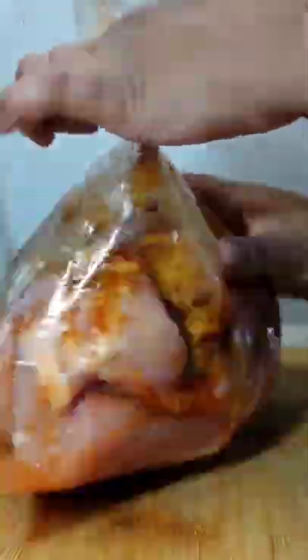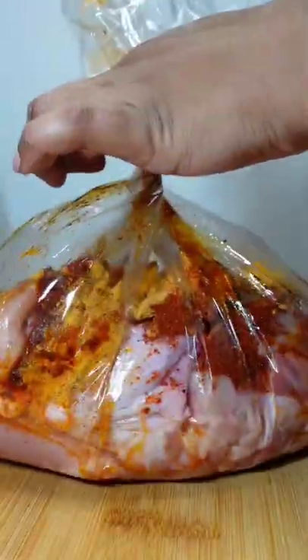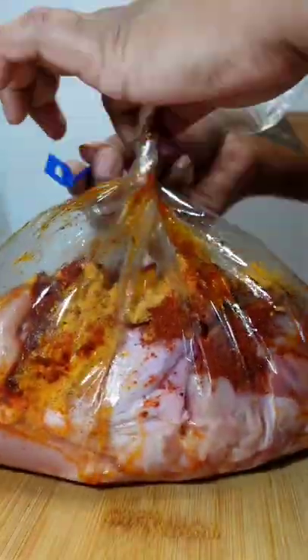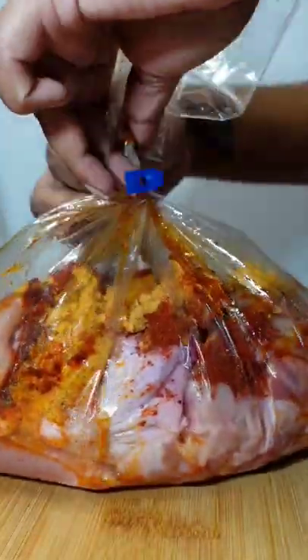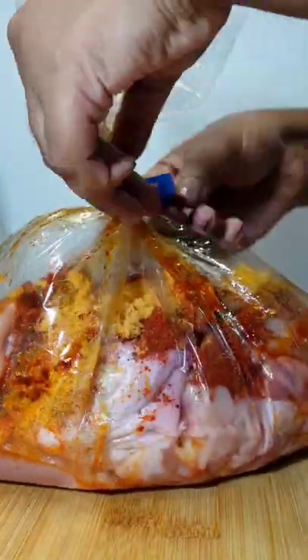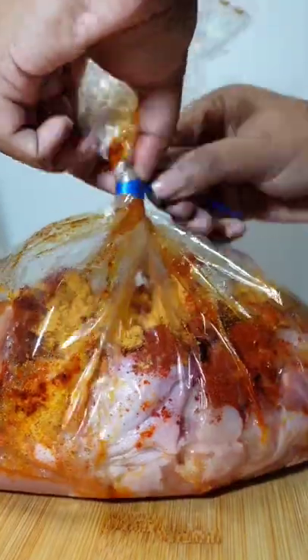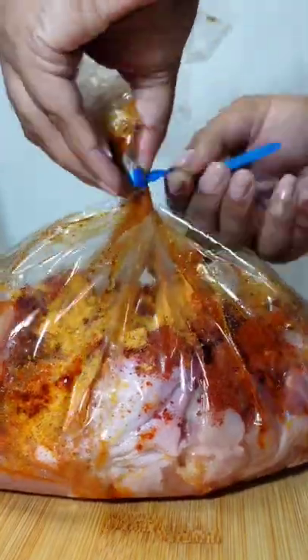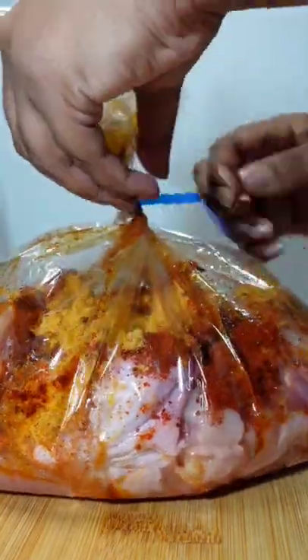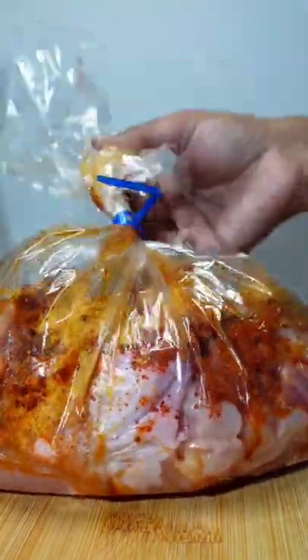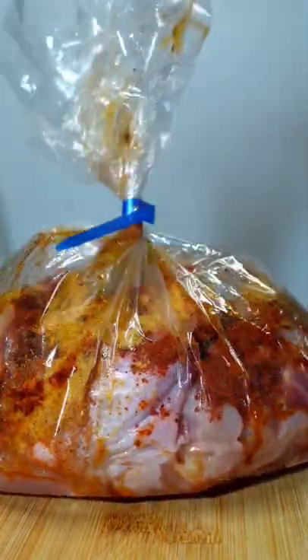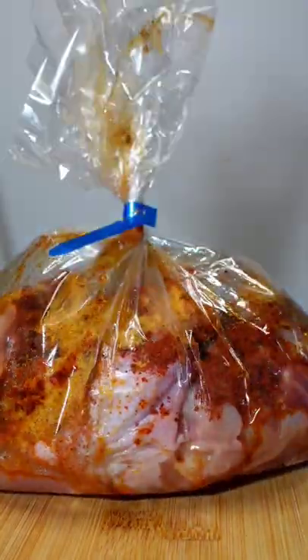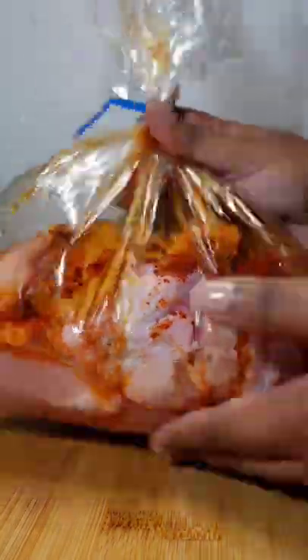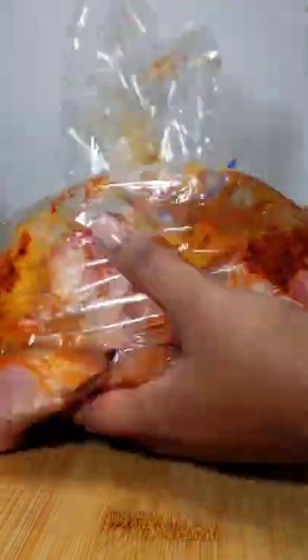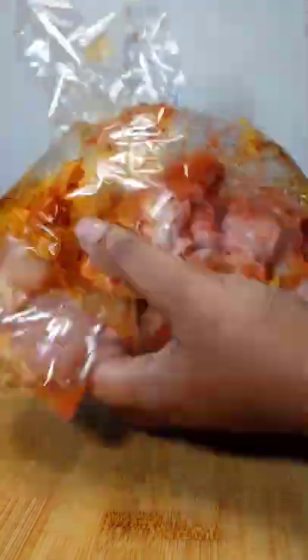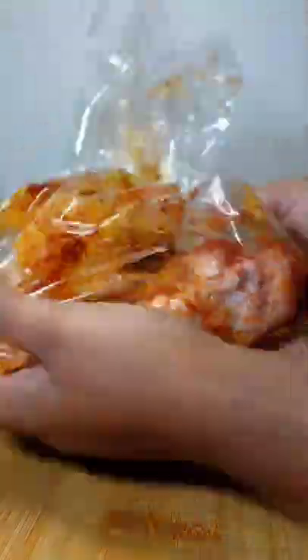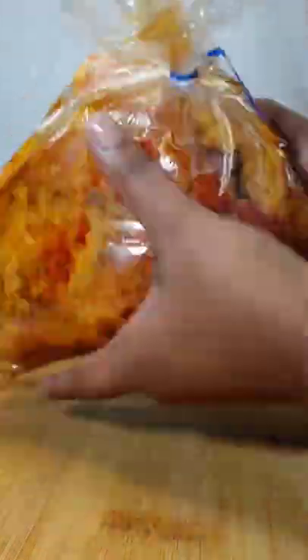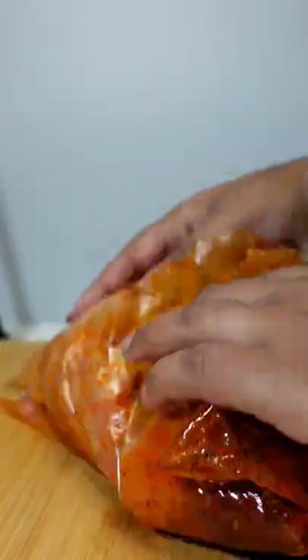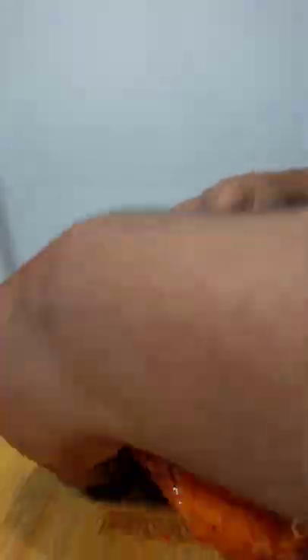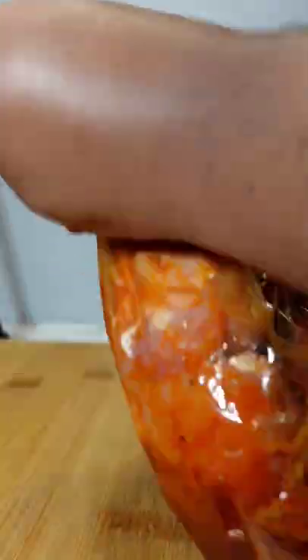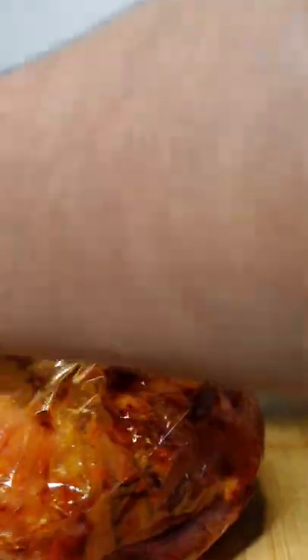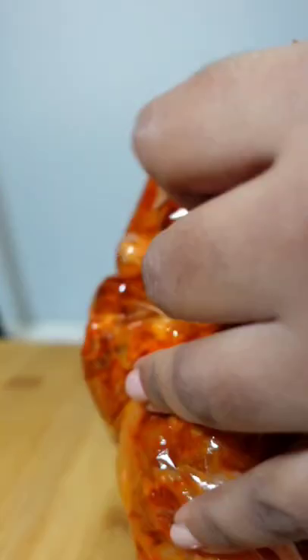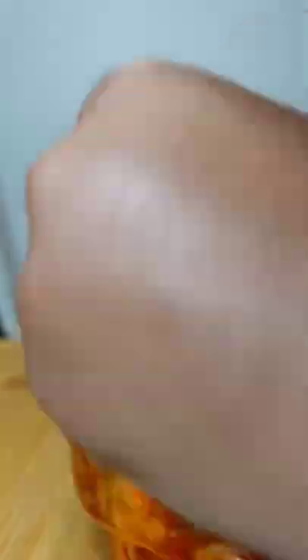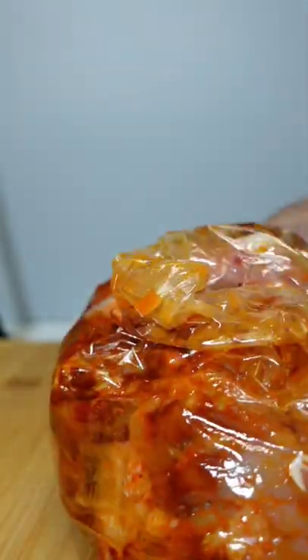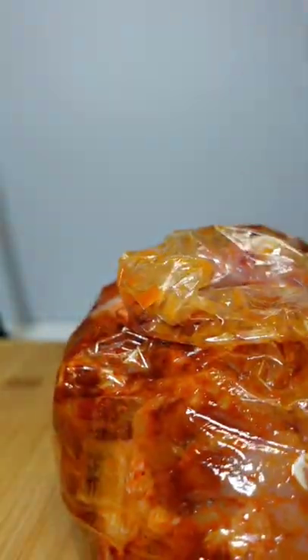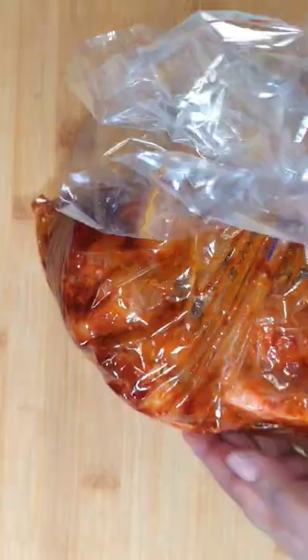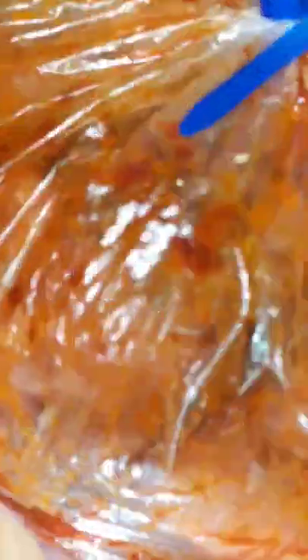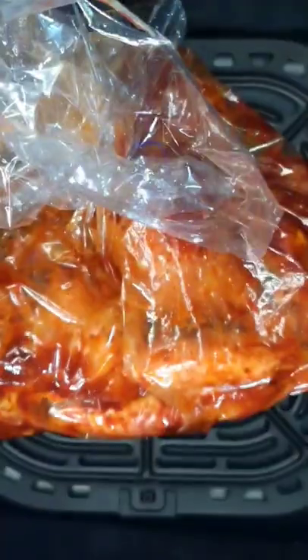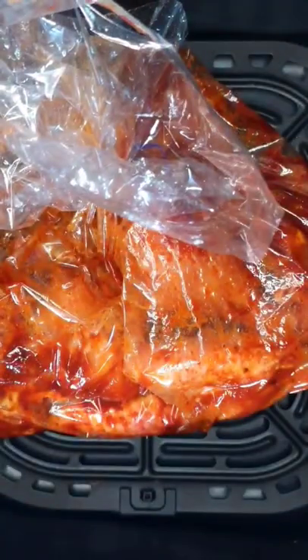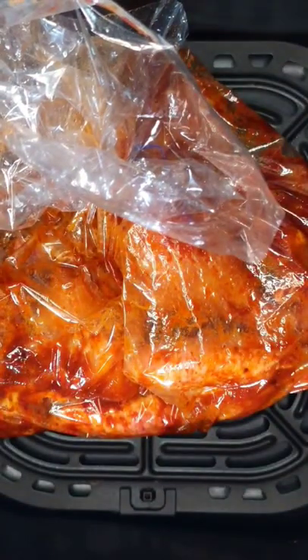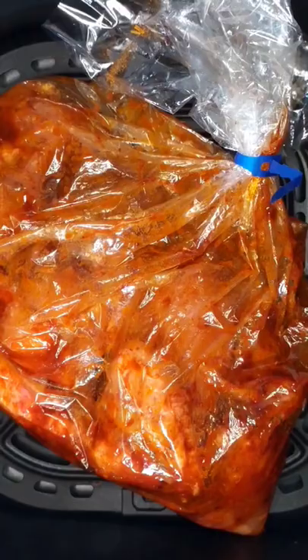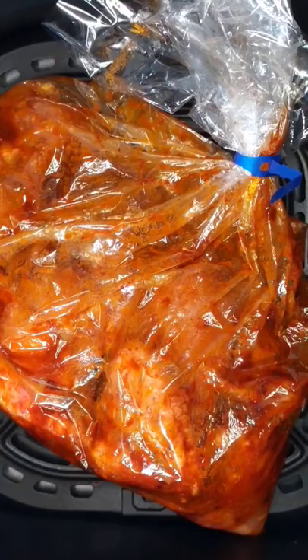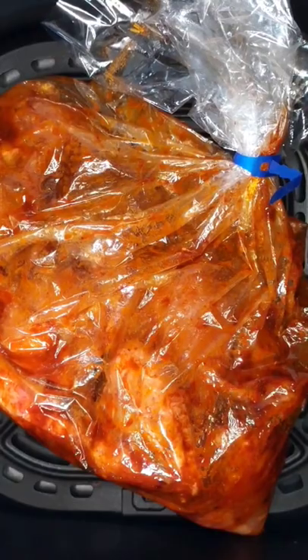Once your spices are added, twist and seal the bag. Now you want to use your hands and rub the spices into the chicken. Once the chicken is nicely coated, place it into your air fryer basket.